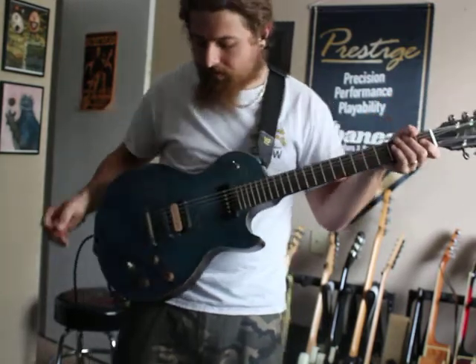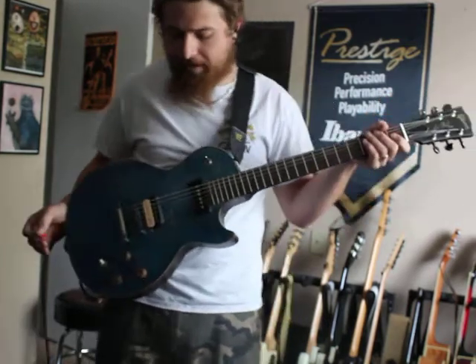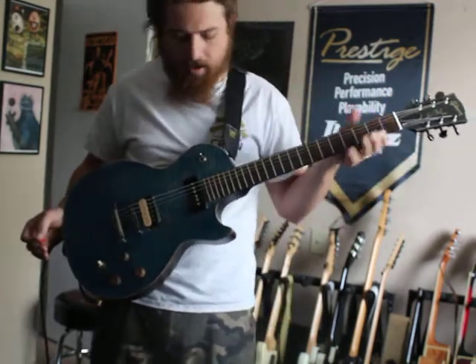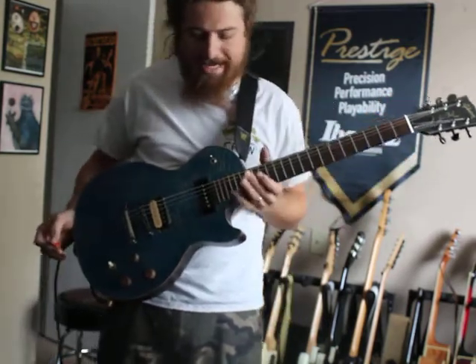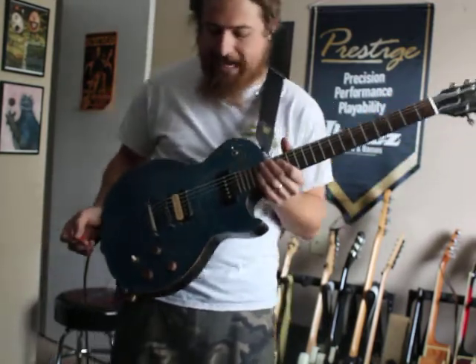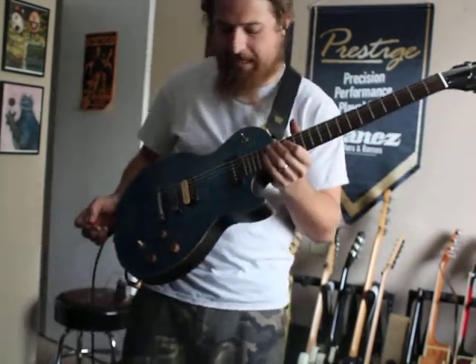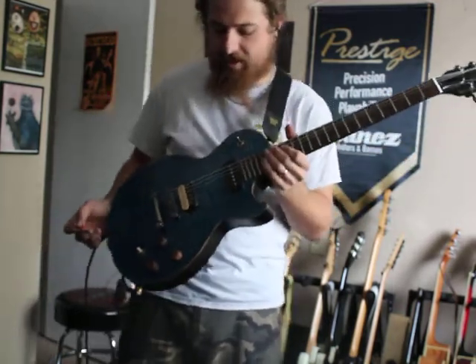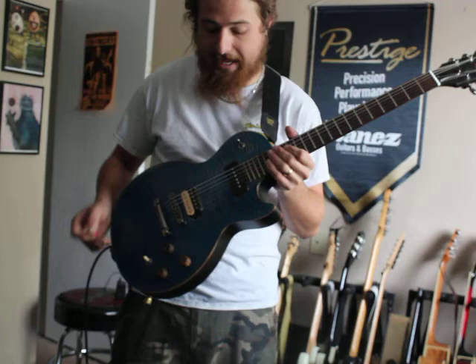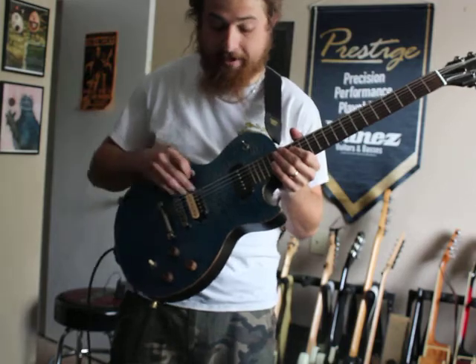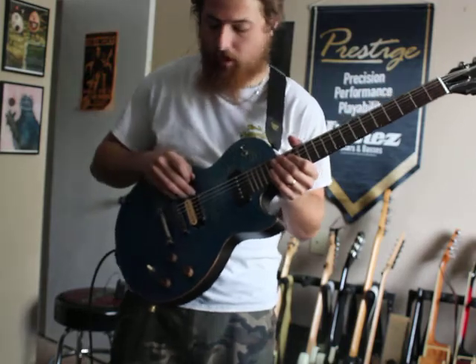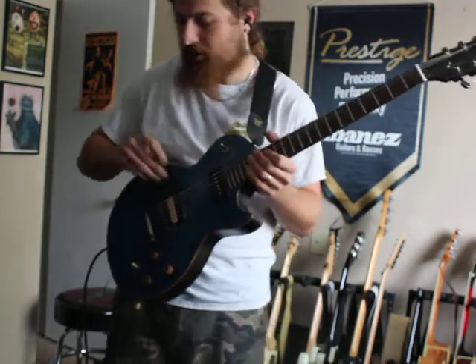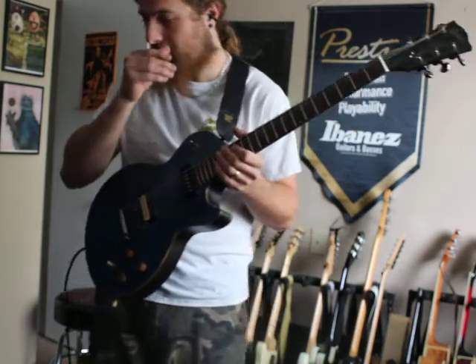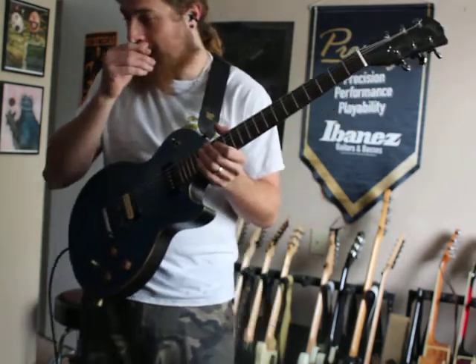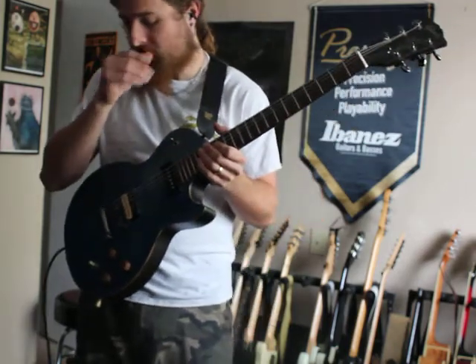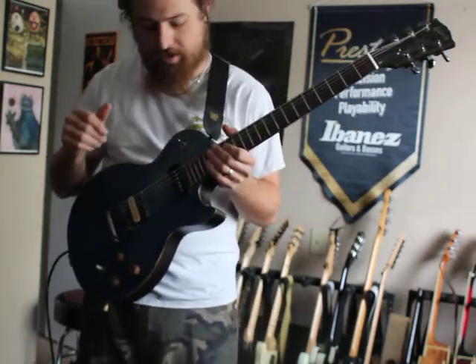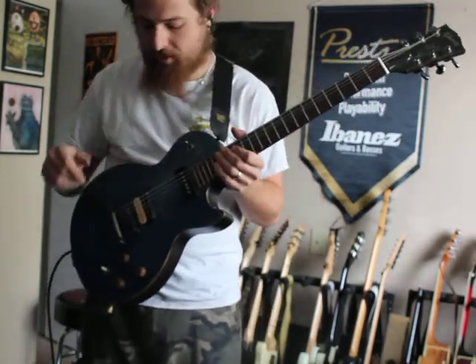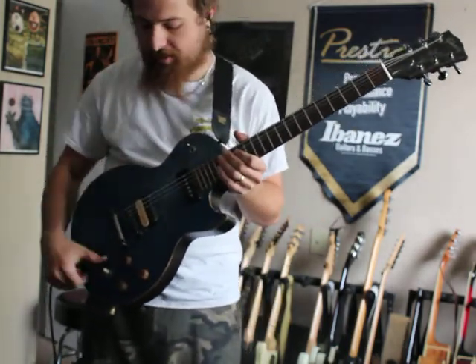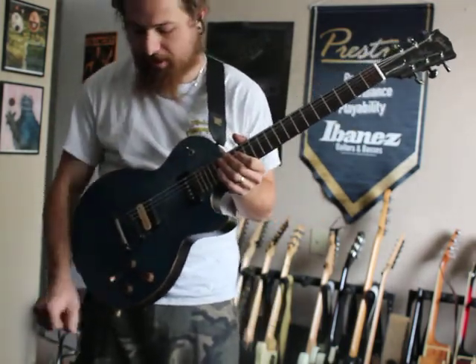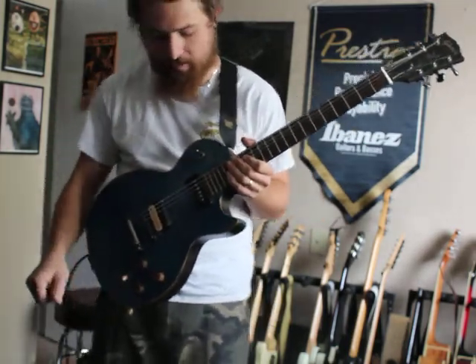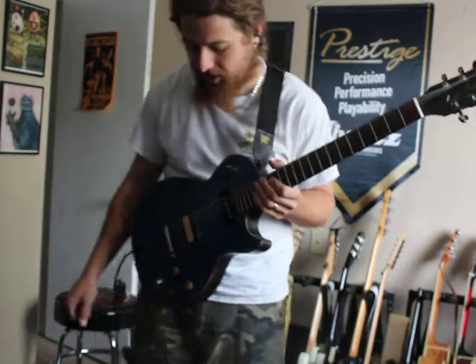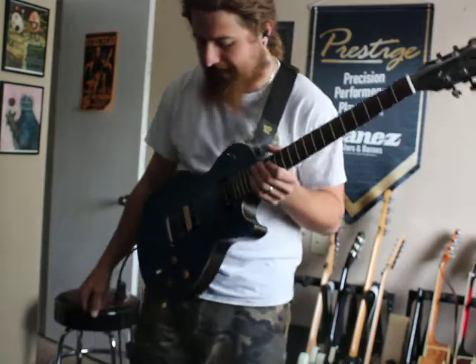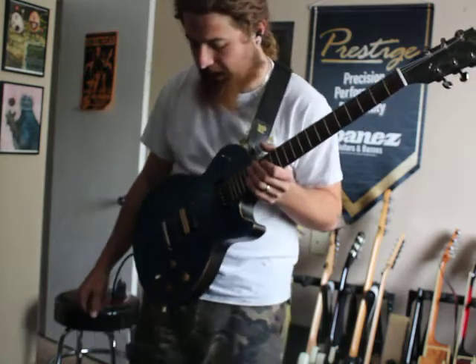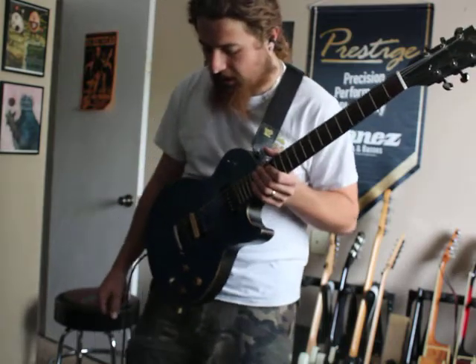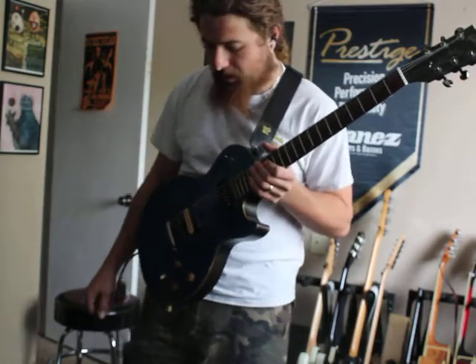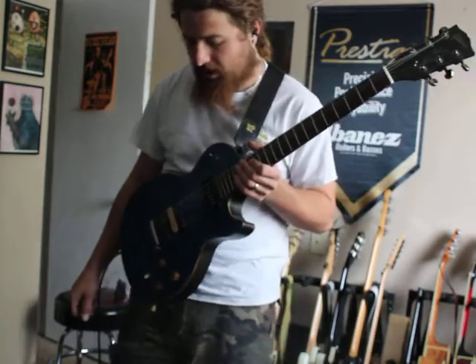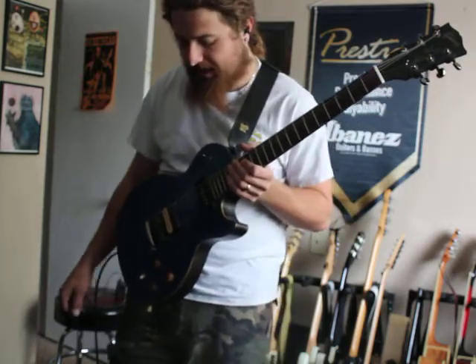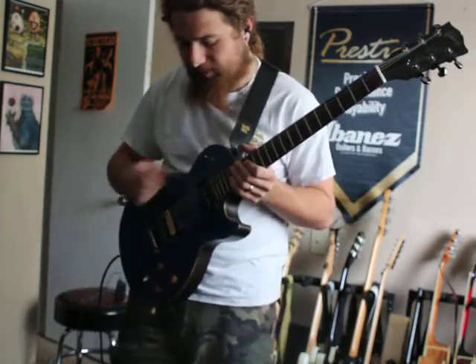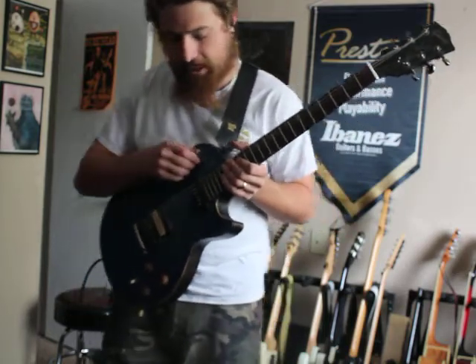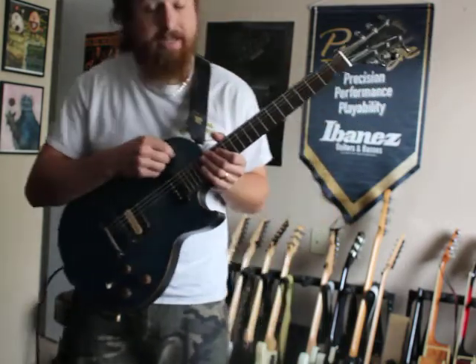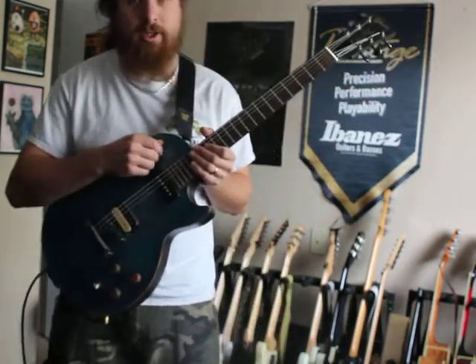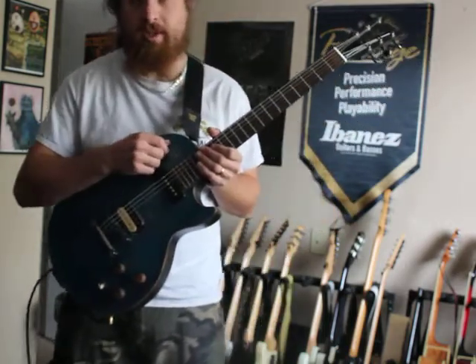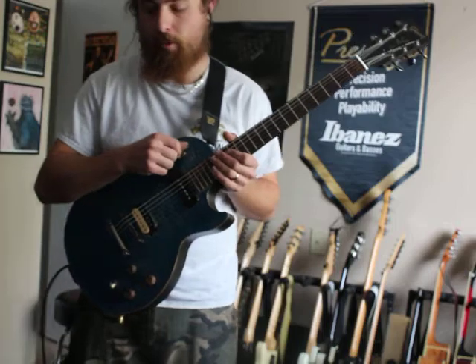So a very bright and snappy pickup — it's actually matched very well with the Burst Bucker 3. So we're going to now turn to the Burst Bucker, we're going to turn on the gain channel, and we're going to start off by just kind of demoing the kill switch and what it can do right away.